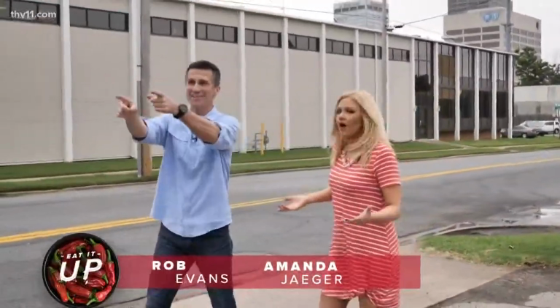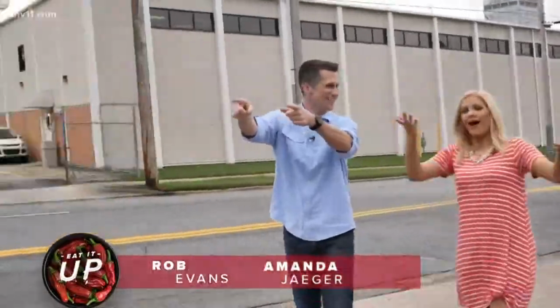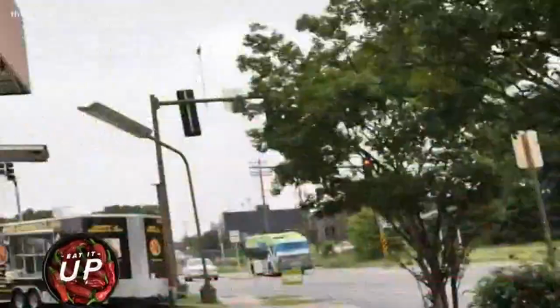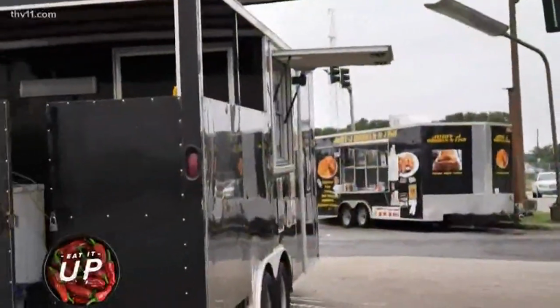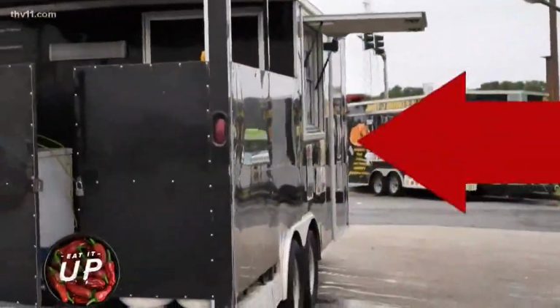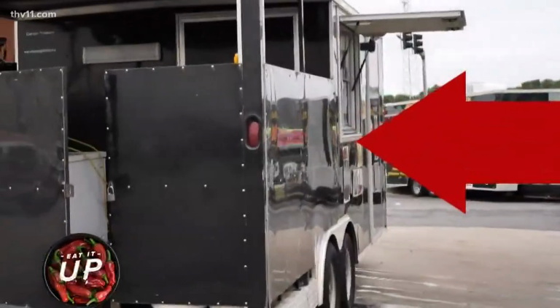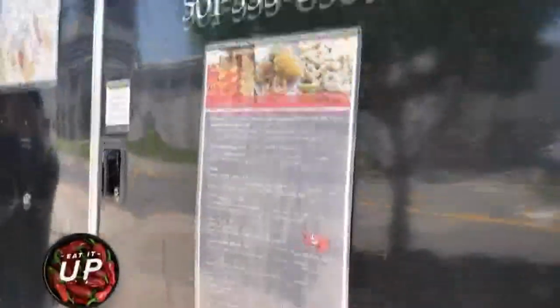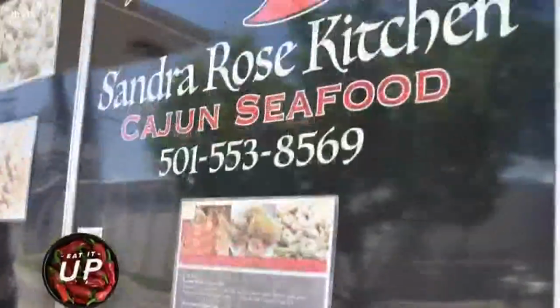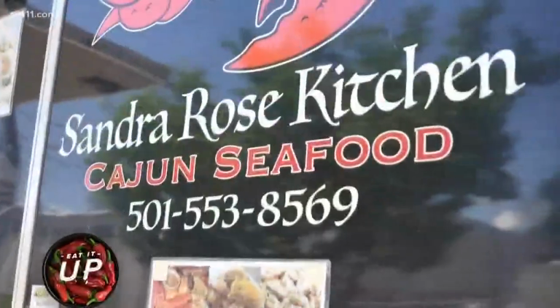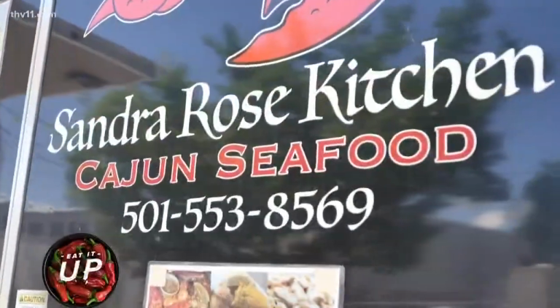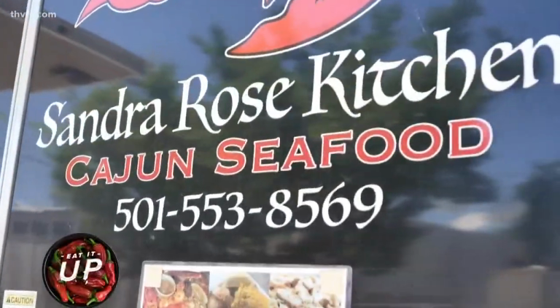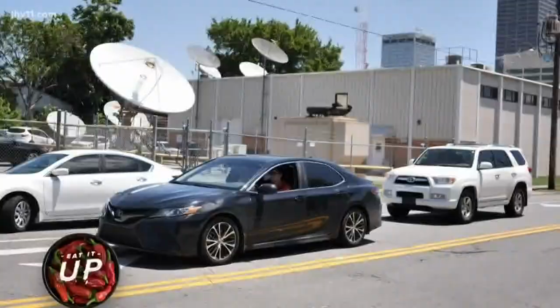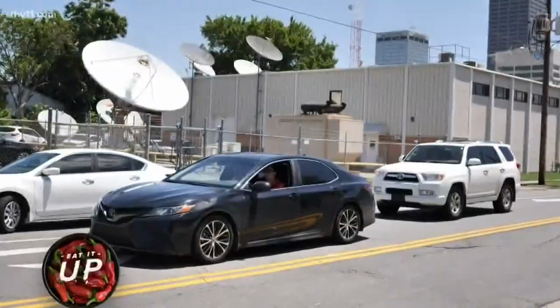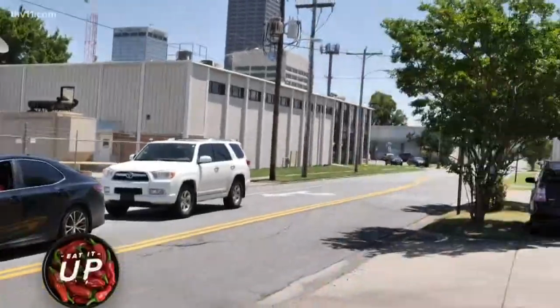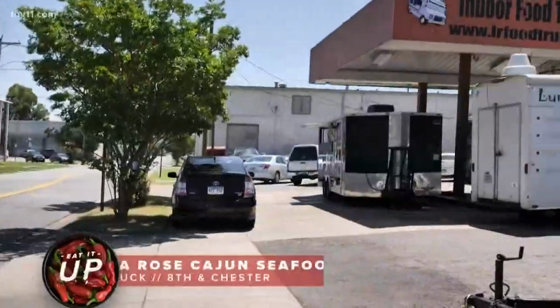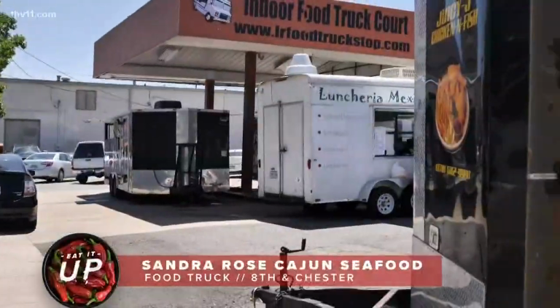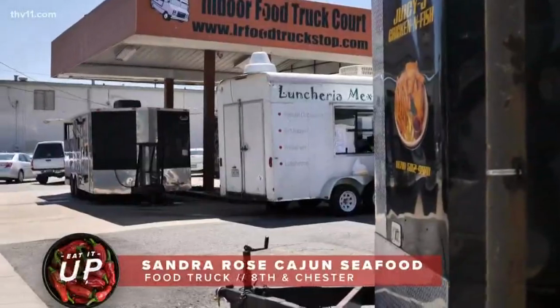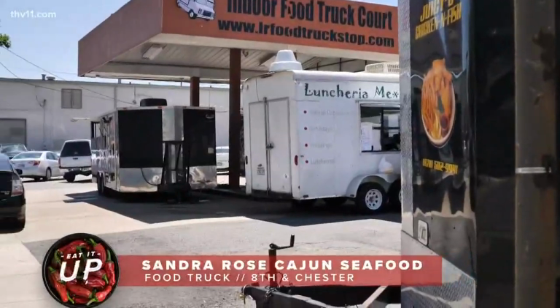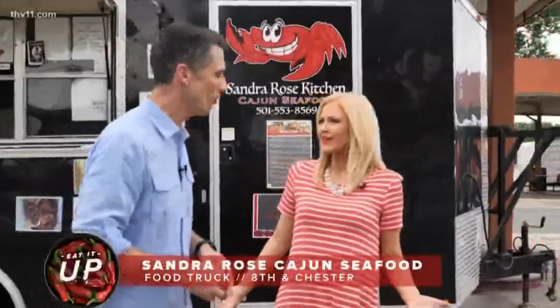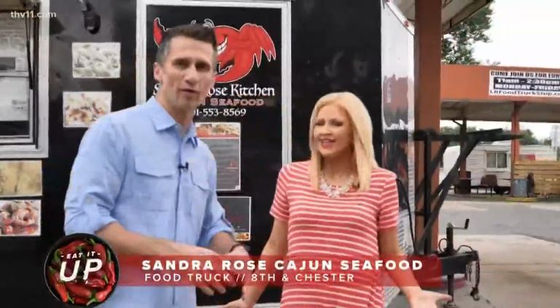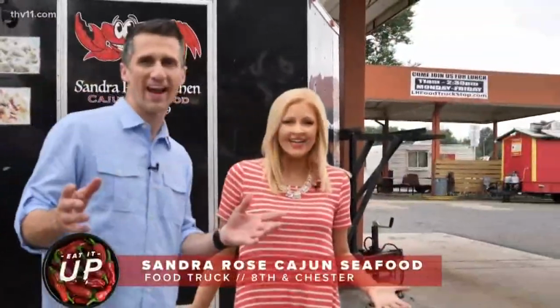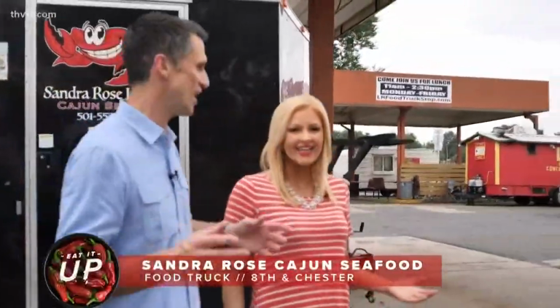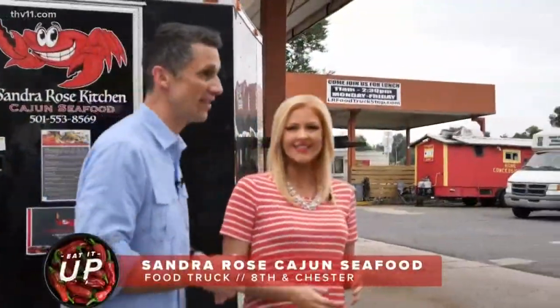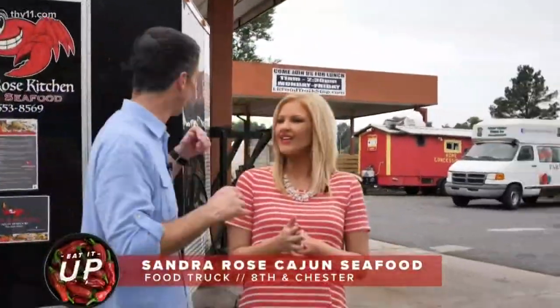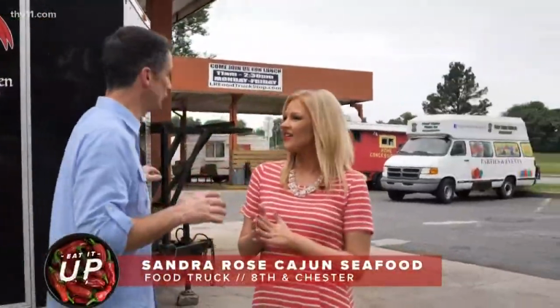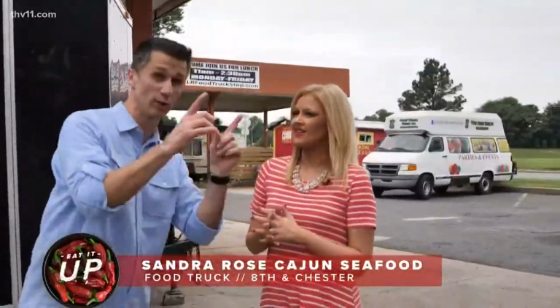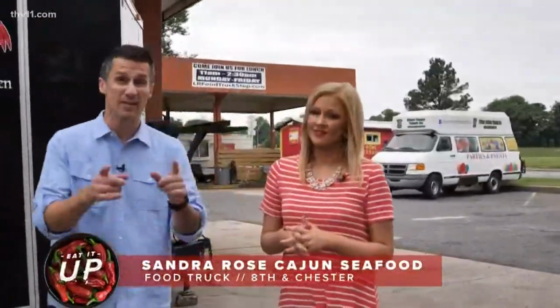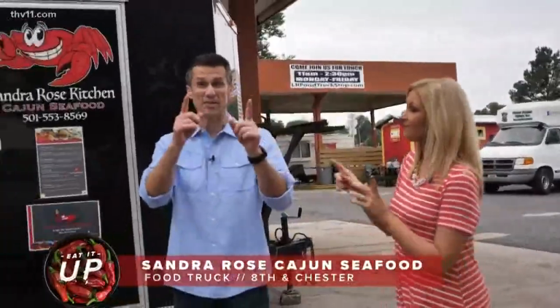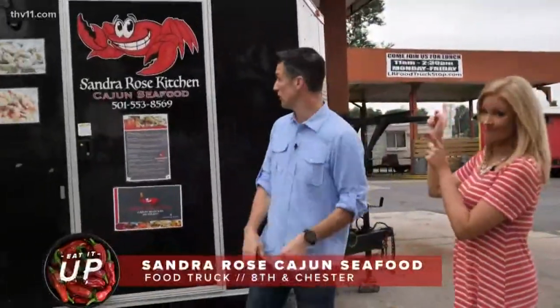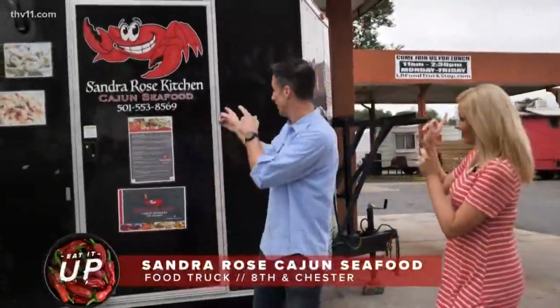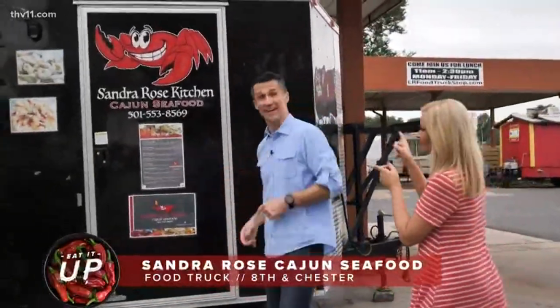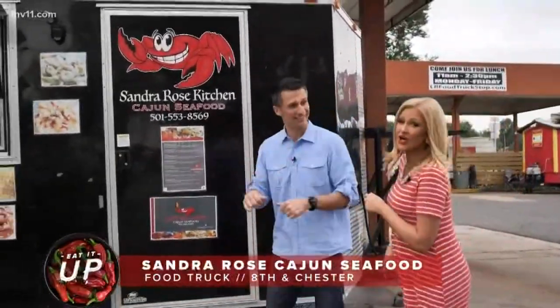How about that one right there? Well, that was easy. It is pretty awesome, Rob — right across the street from the THV 11 studio, we have Station 801 Food Truck Court. We're right at the corner of 8th and Chester, and they've got a variety of food trucks, including some of the best seafood you can get. Let's eat it up. Let's go.